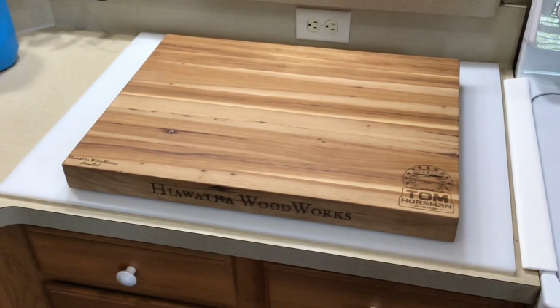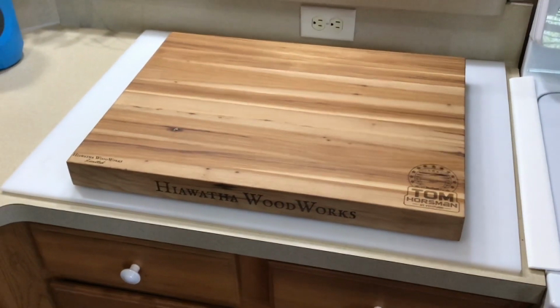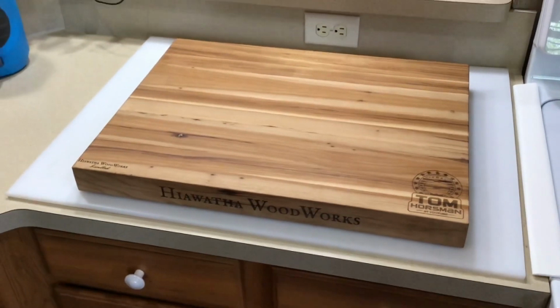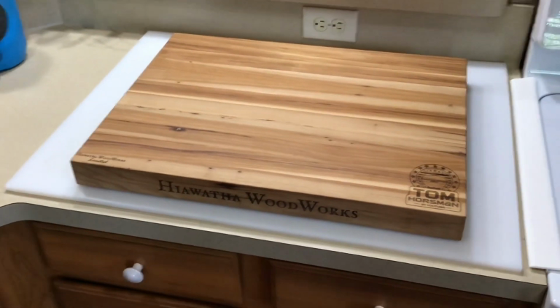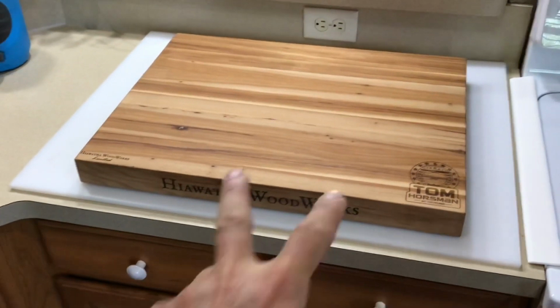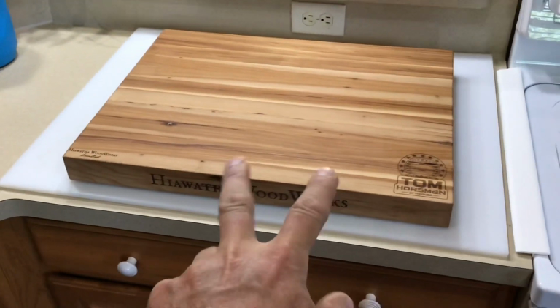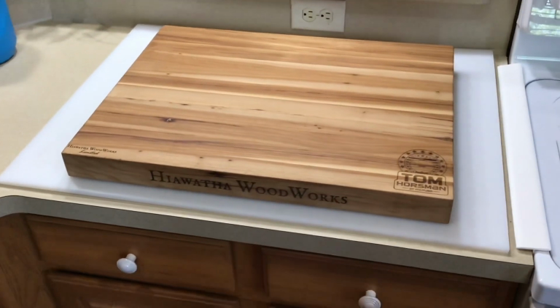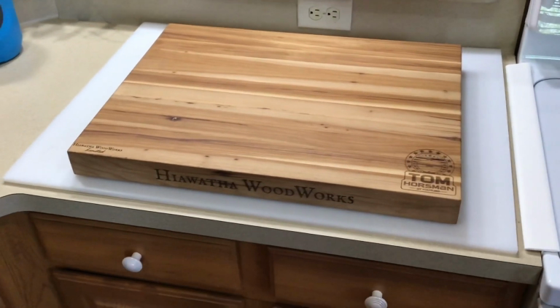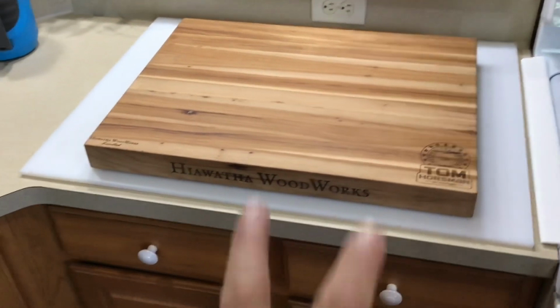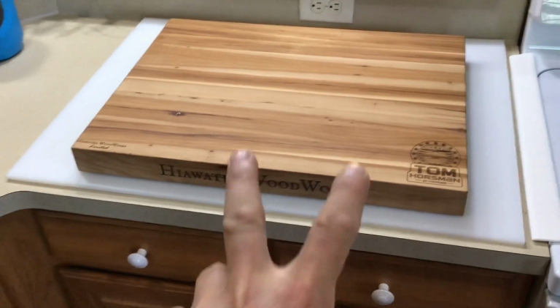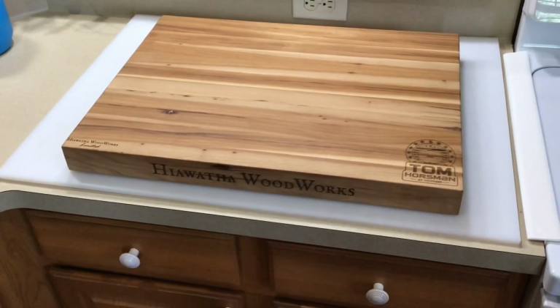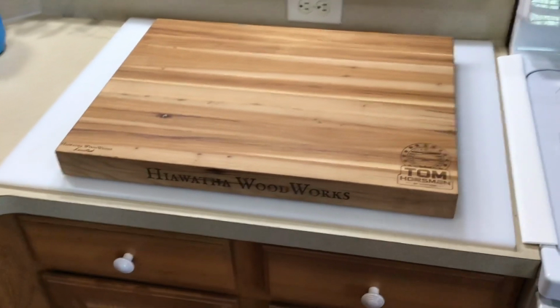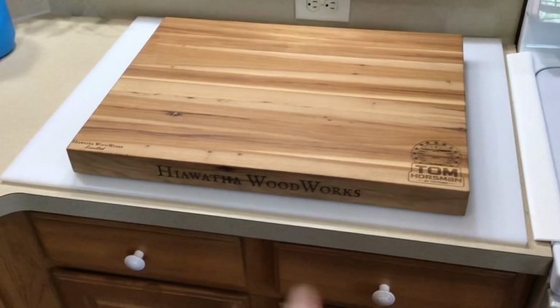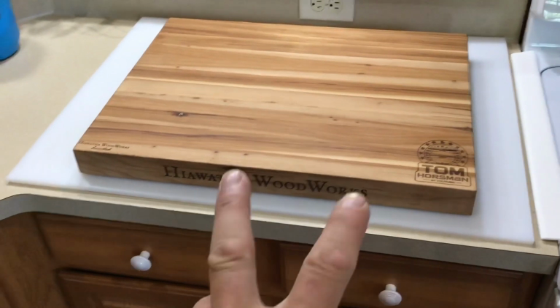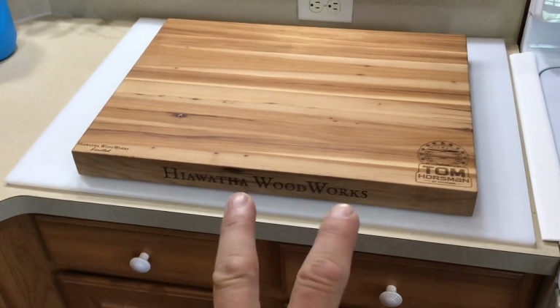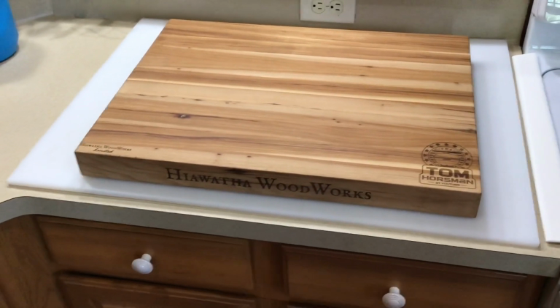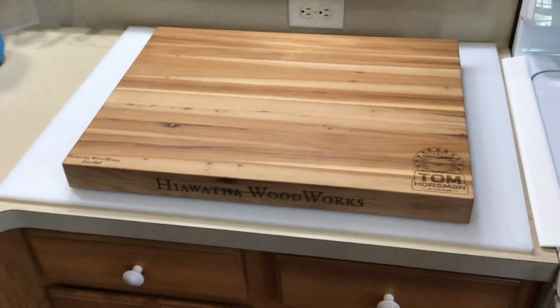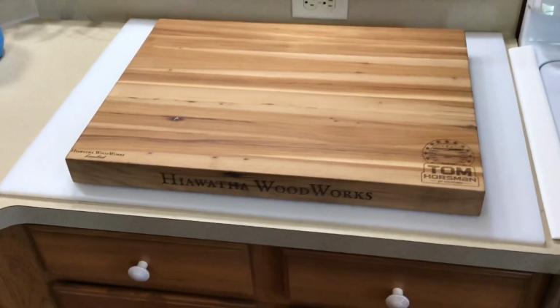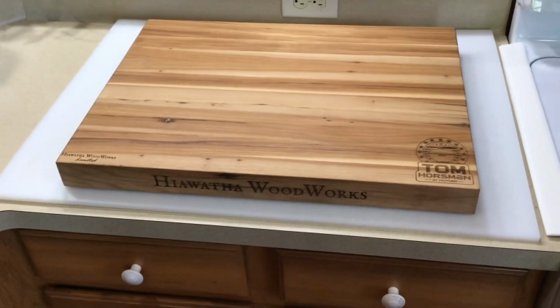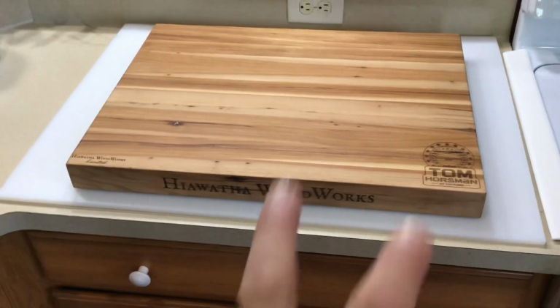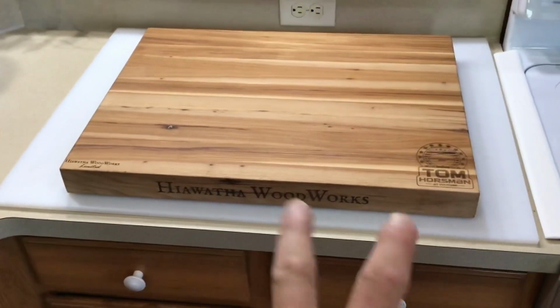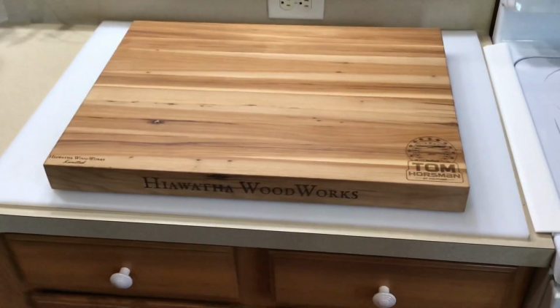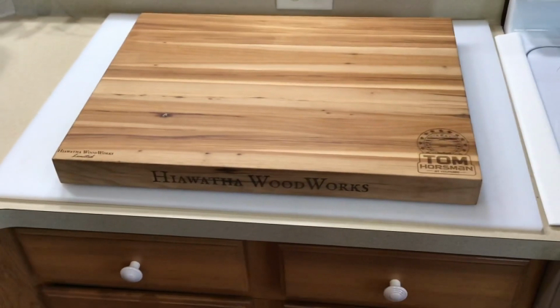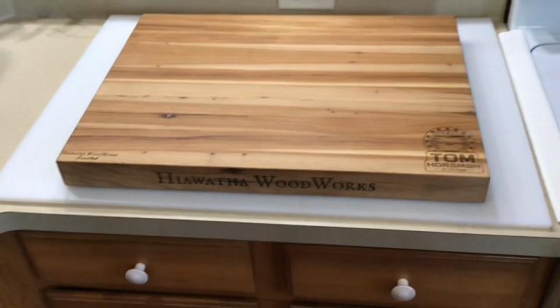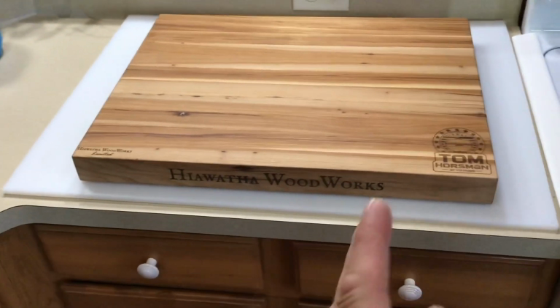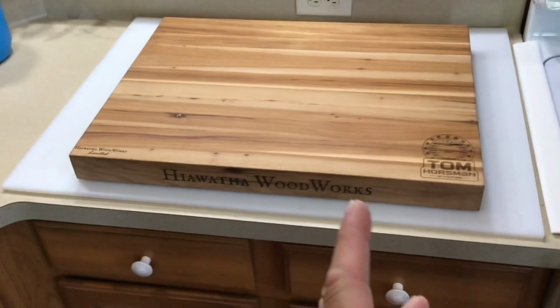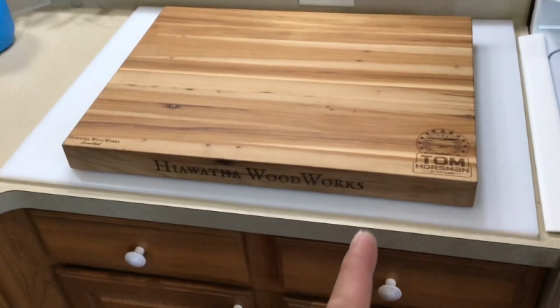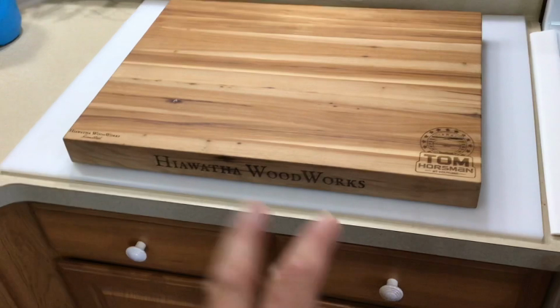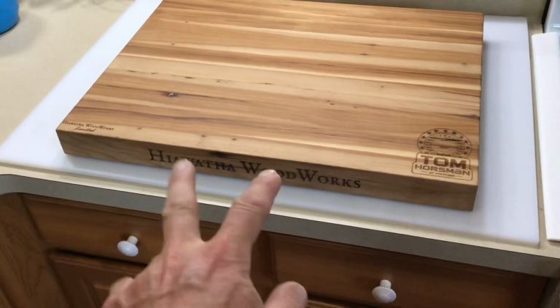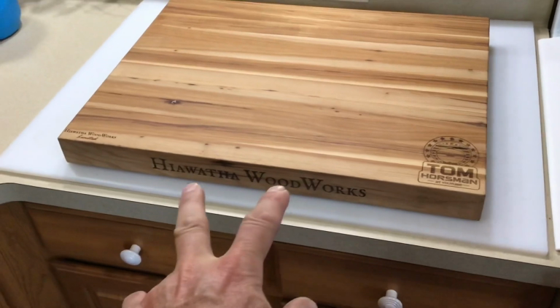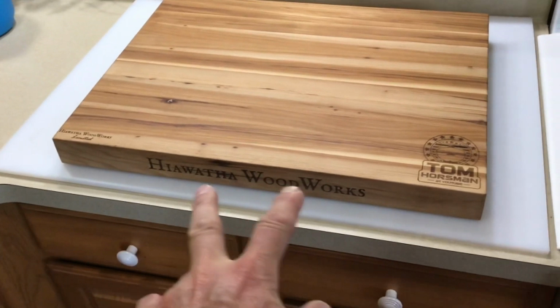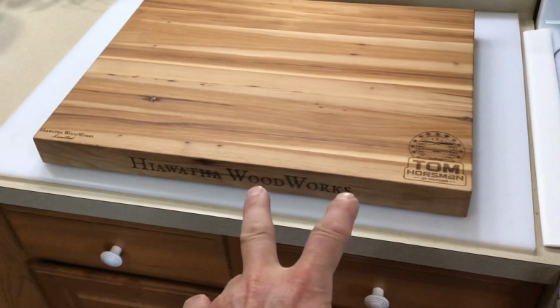Hey folks, how y'all doing? Welcome back. Oh man, what do we have here? I've got a cutting board — holy cow — a 23 pounder. This is pretty impressive, by Hiawatha Woodworks.